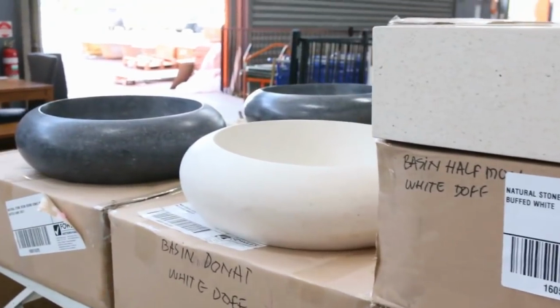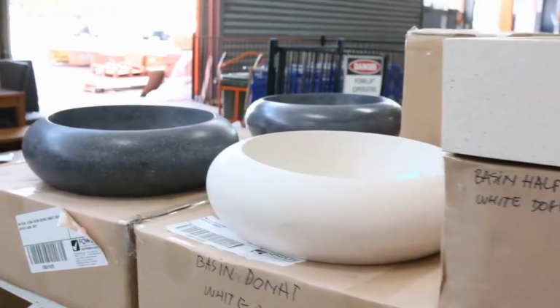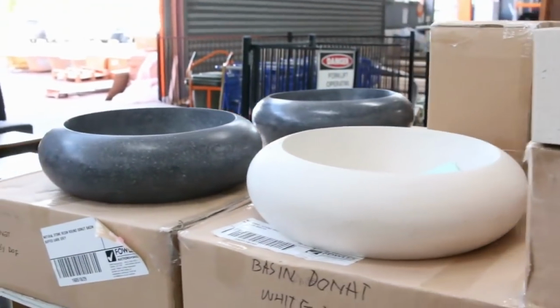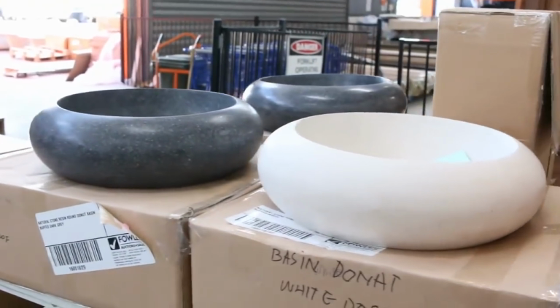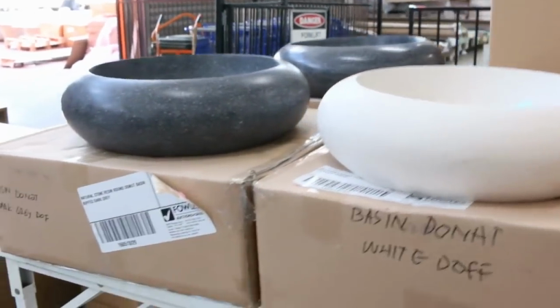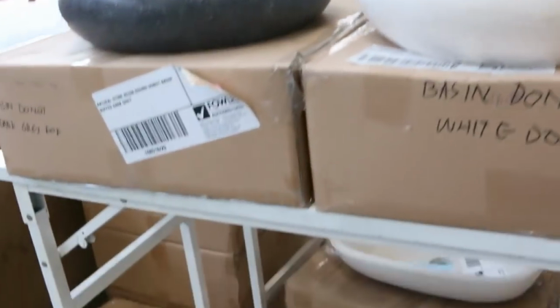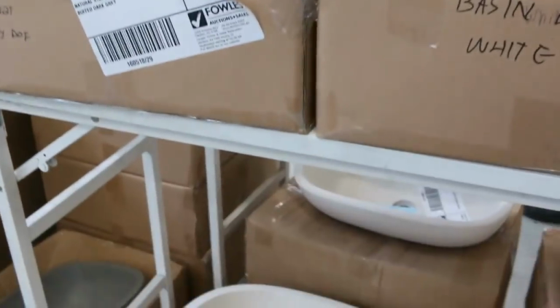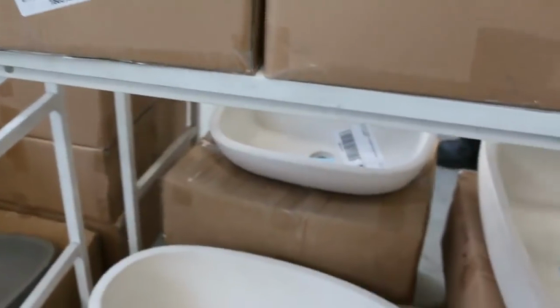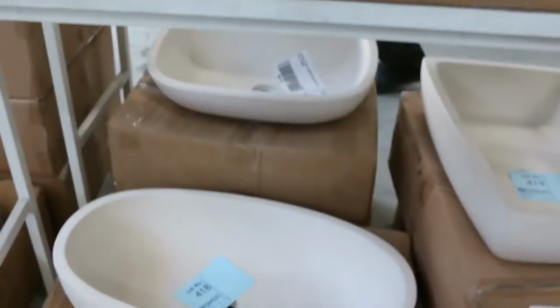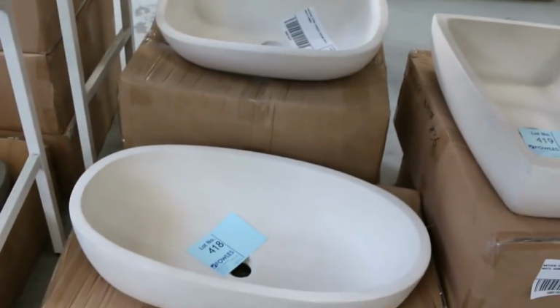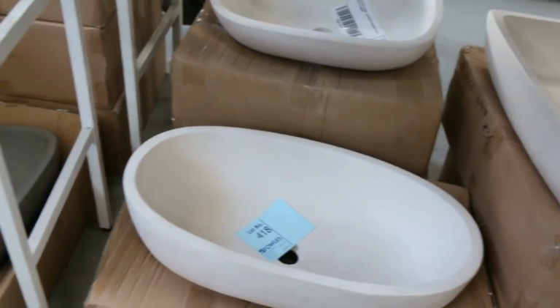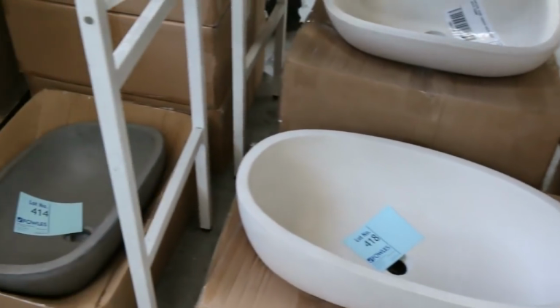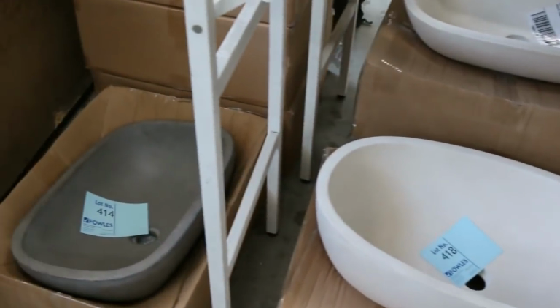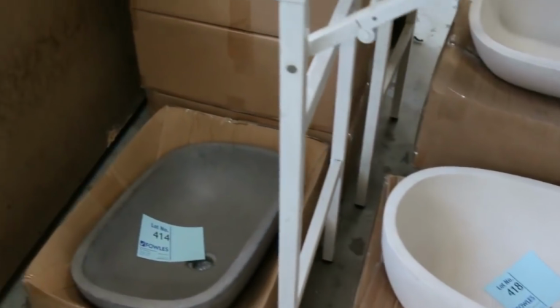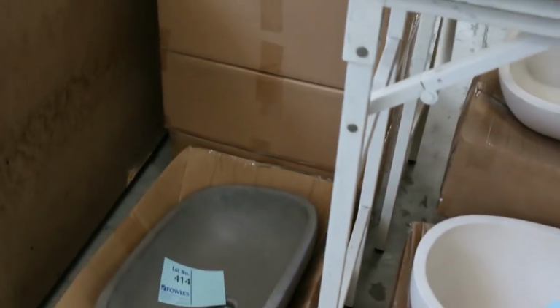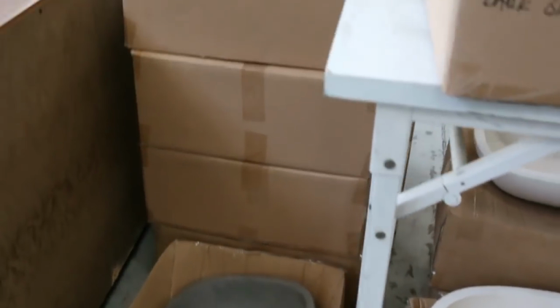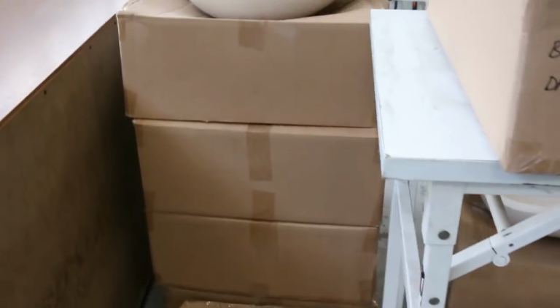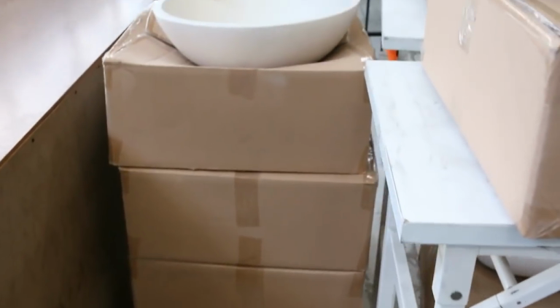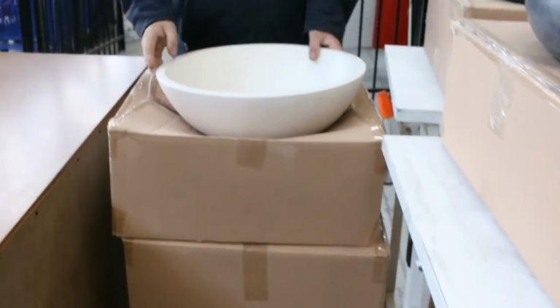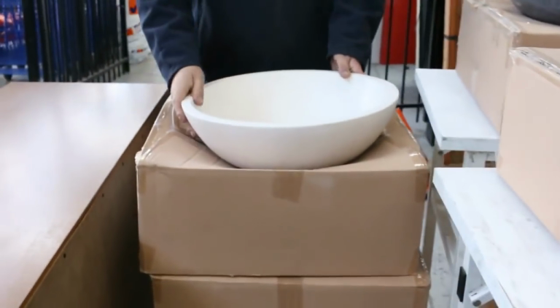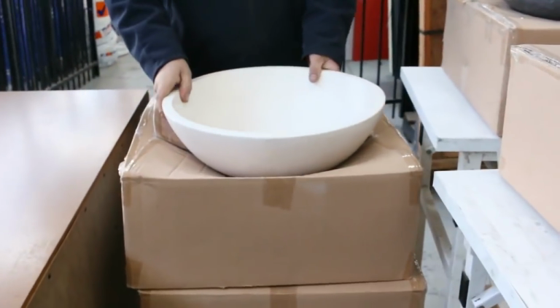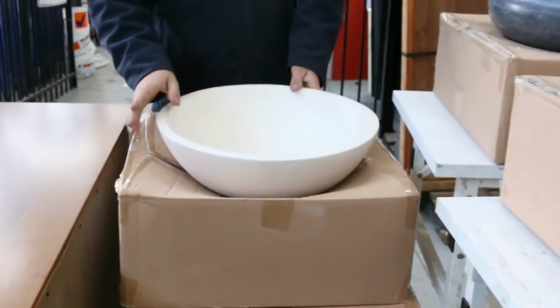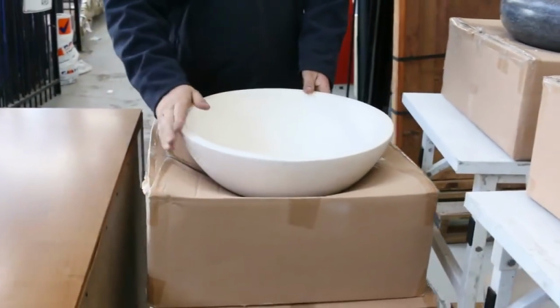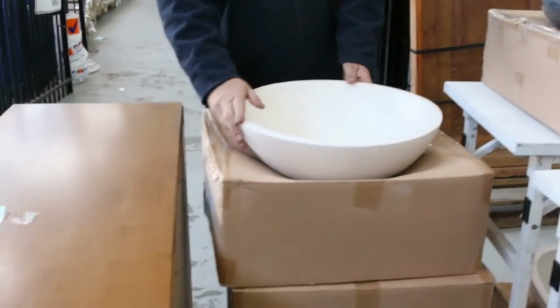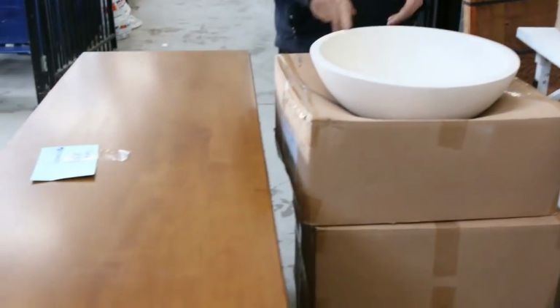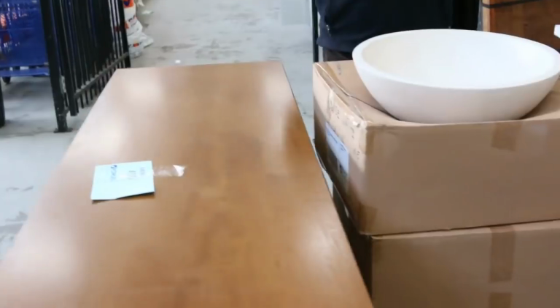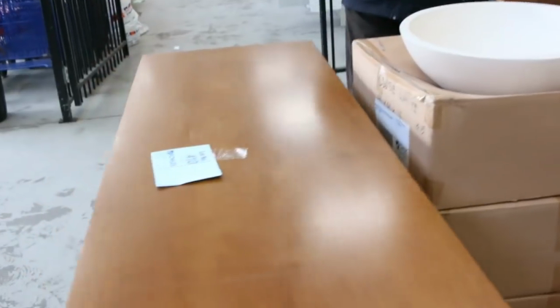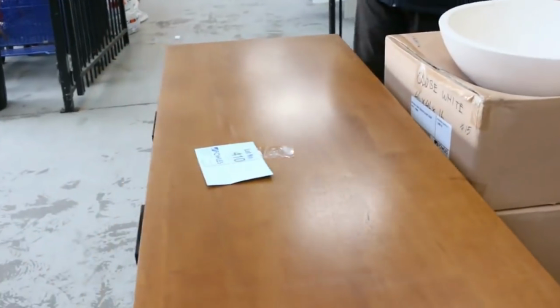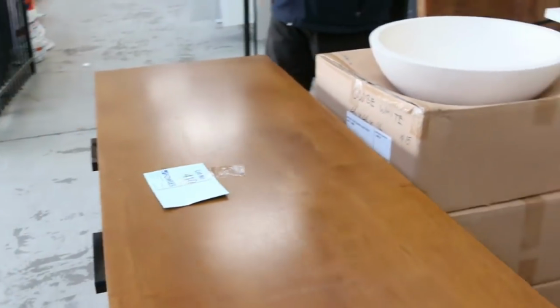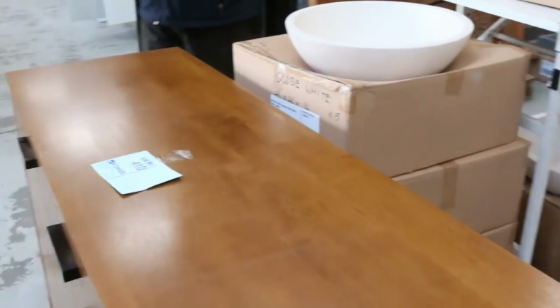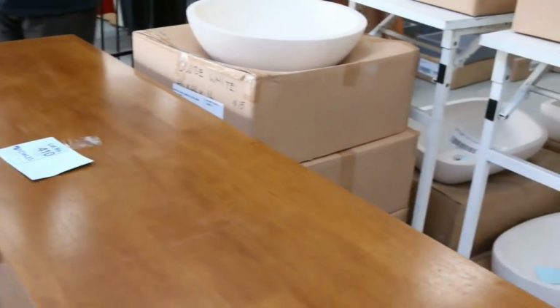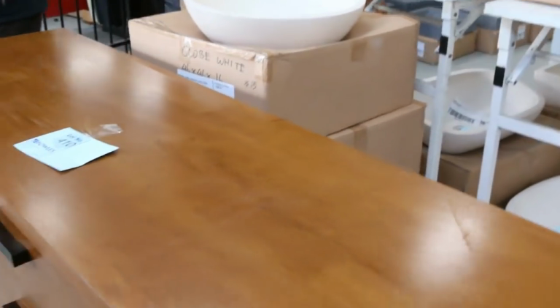A few more of the bowls left — we've got some of these stone basins, the vanity top bowls. They've been clearing out generally around the $150 mark, so they're again well under half their retail price.